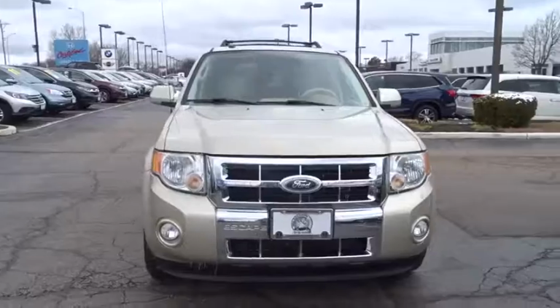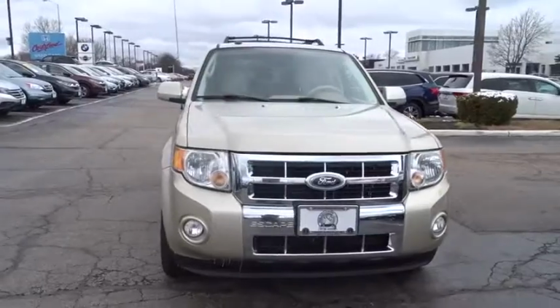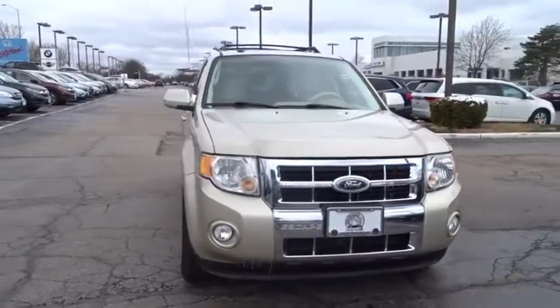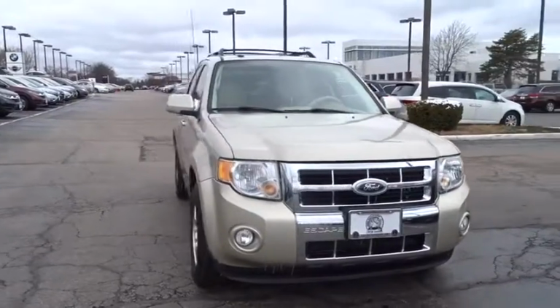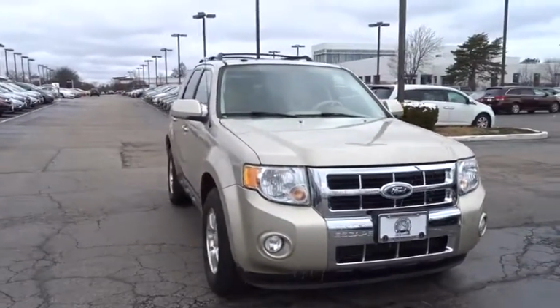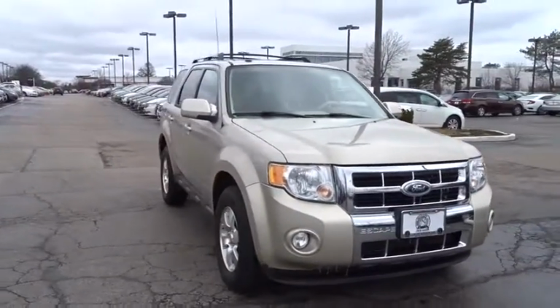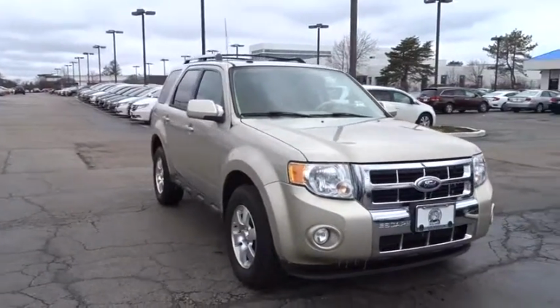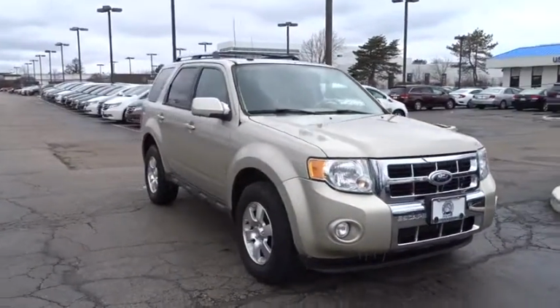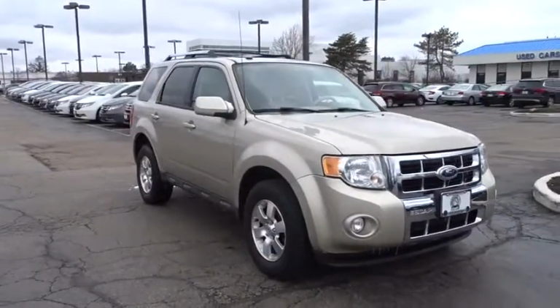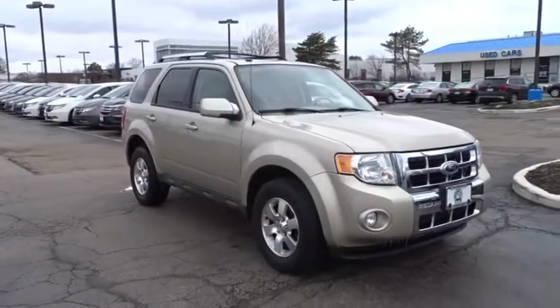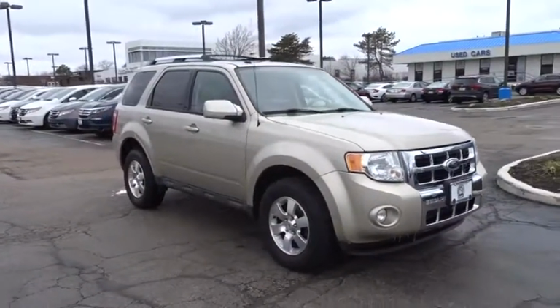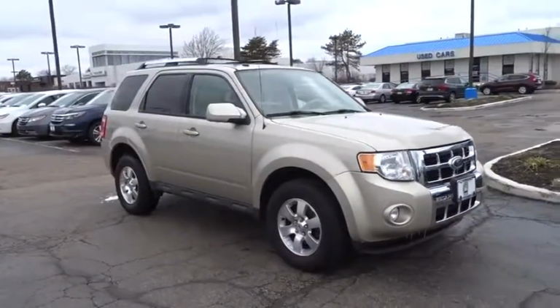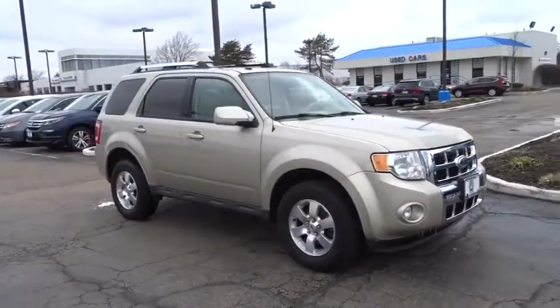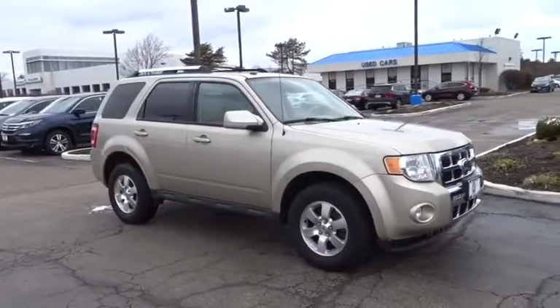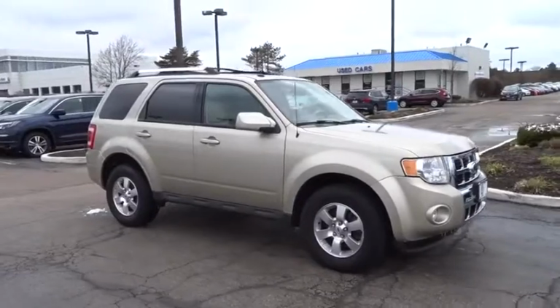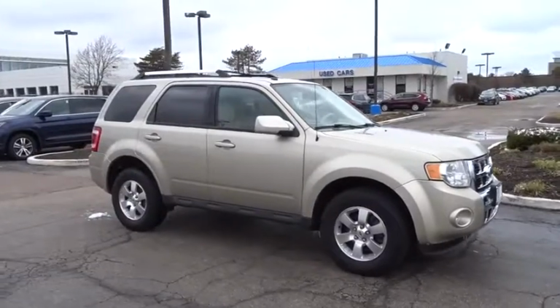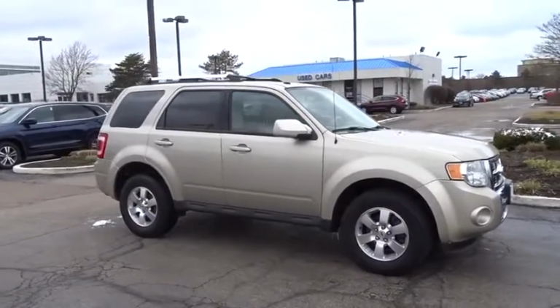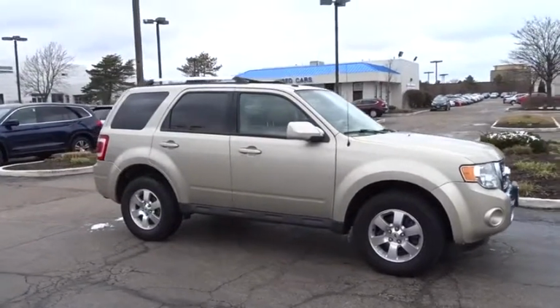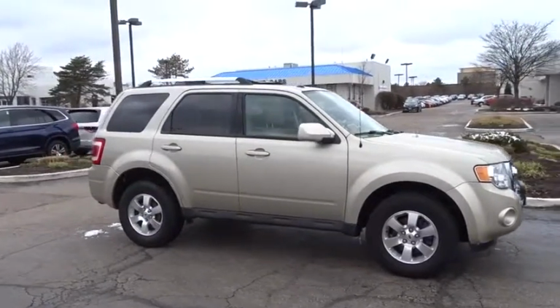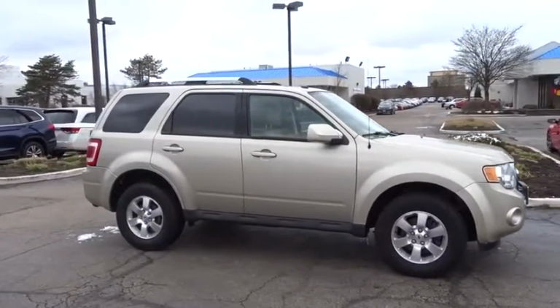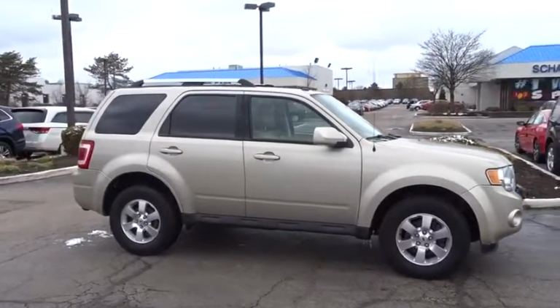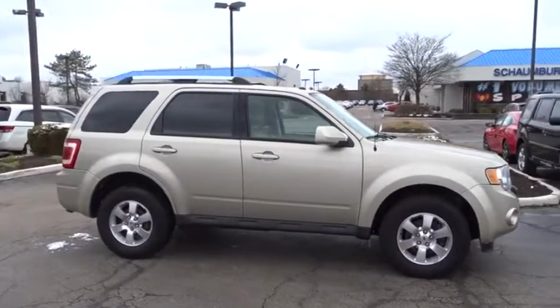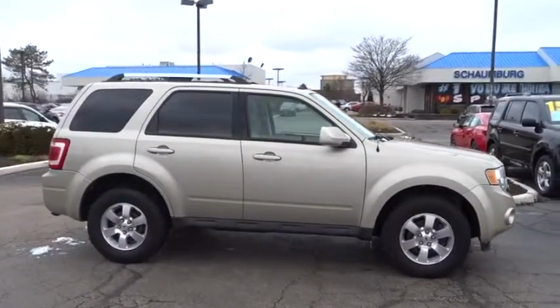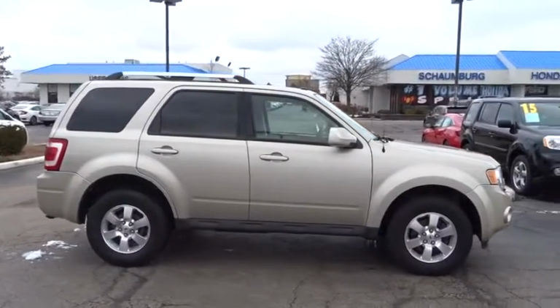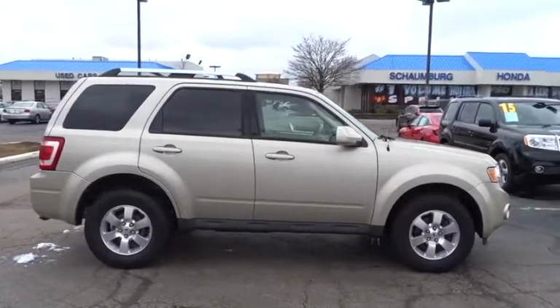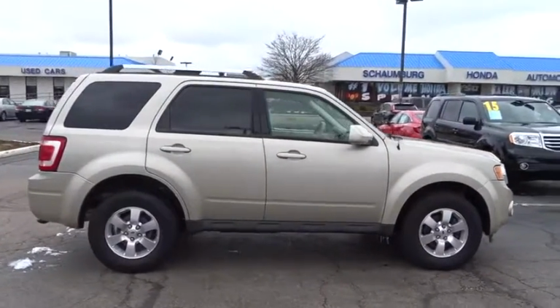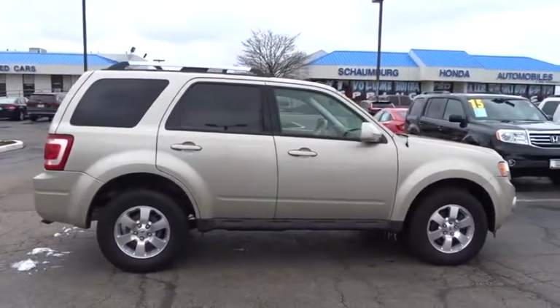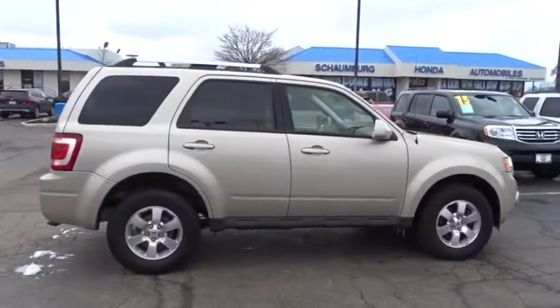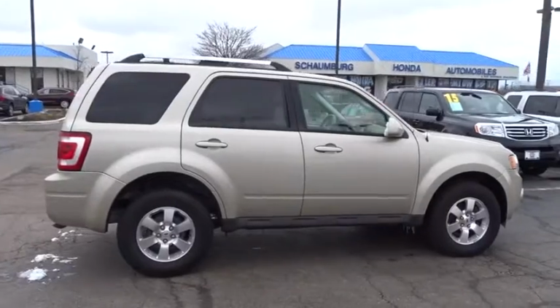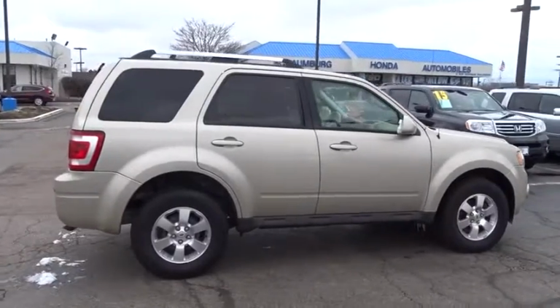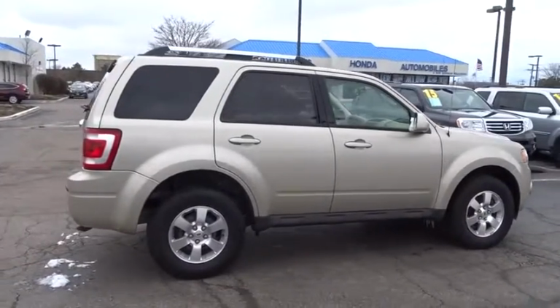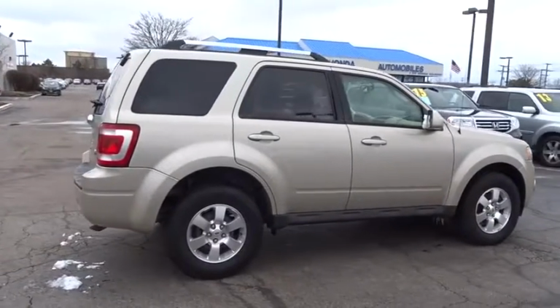The 2010 Ford Escape. Gas engines flex, tow, sip and go with Ford Escape. This vehicle has less than 55,000 miles. Here are some of this vehicle's great options.